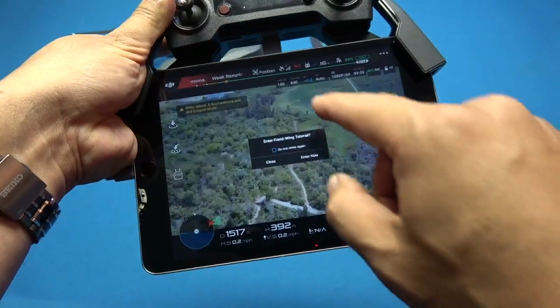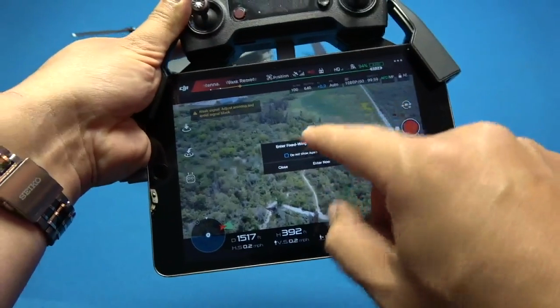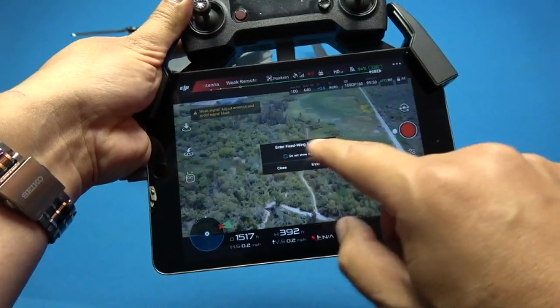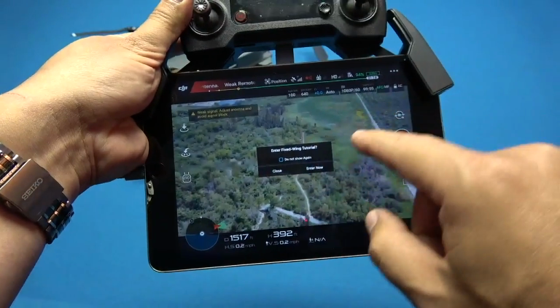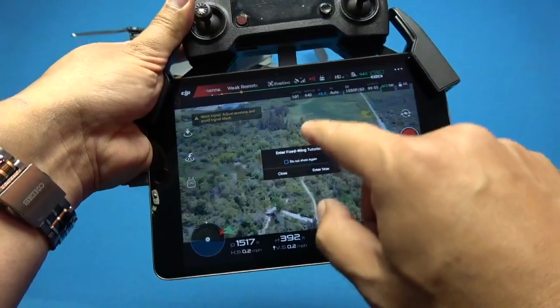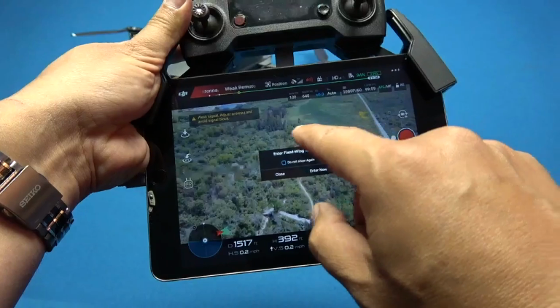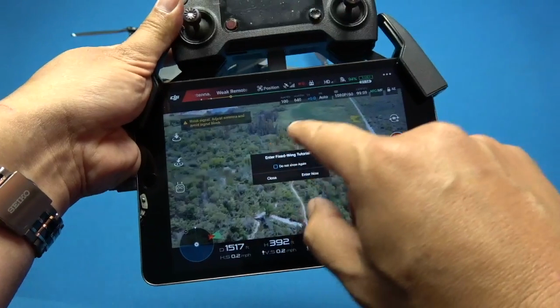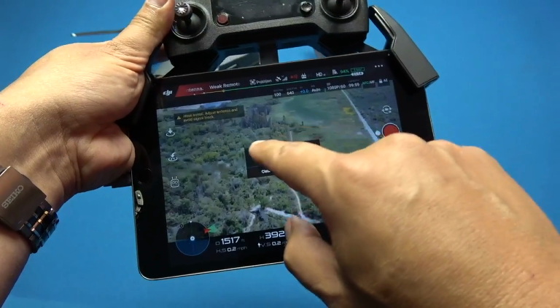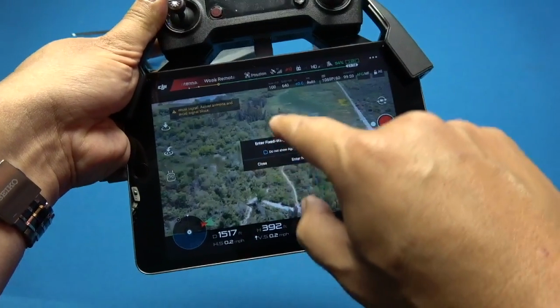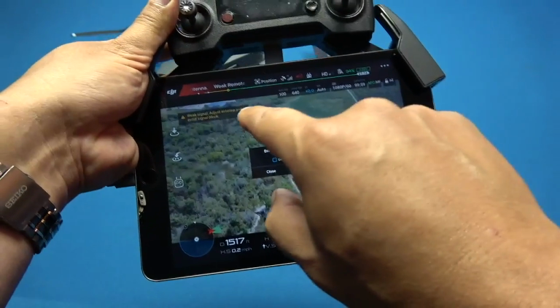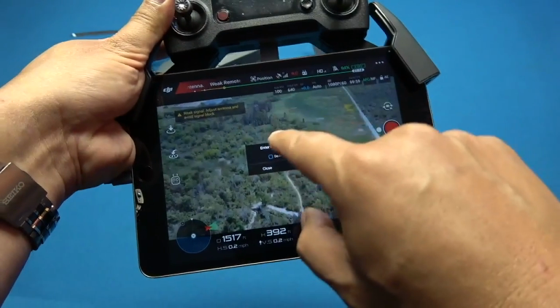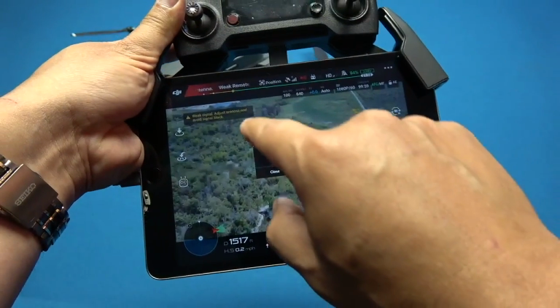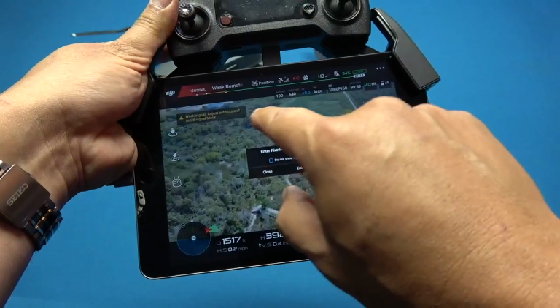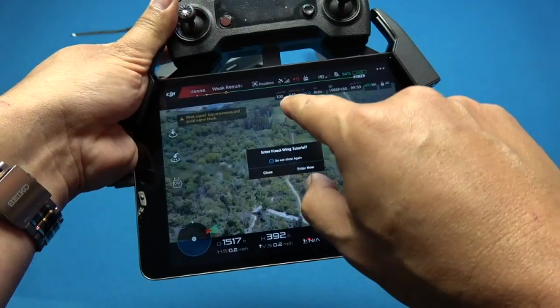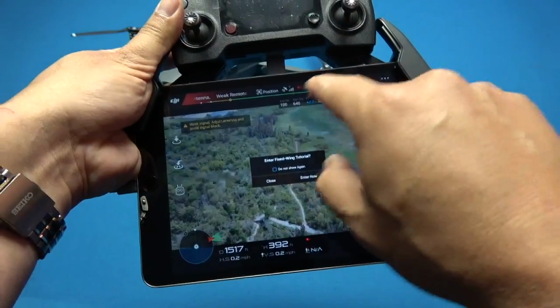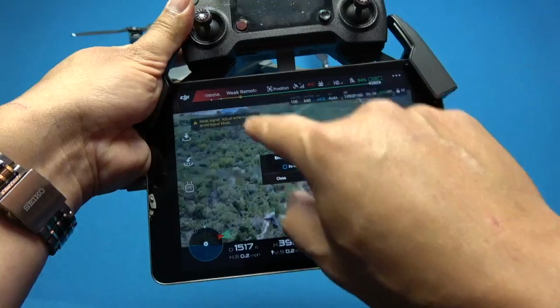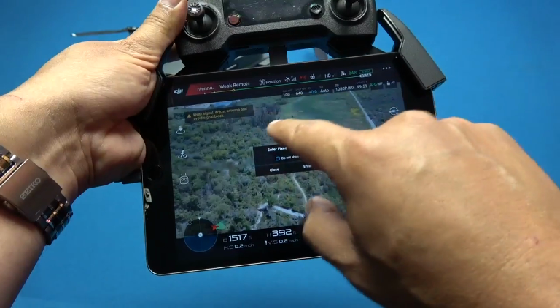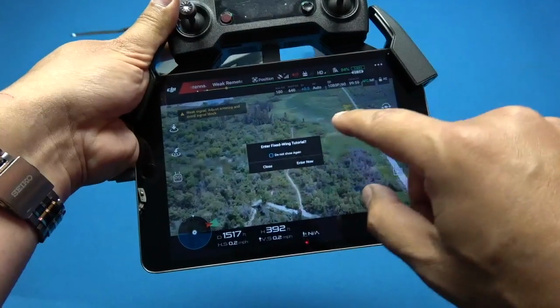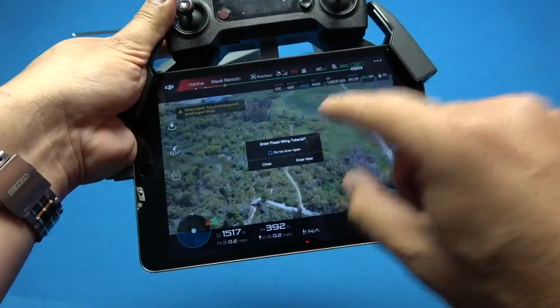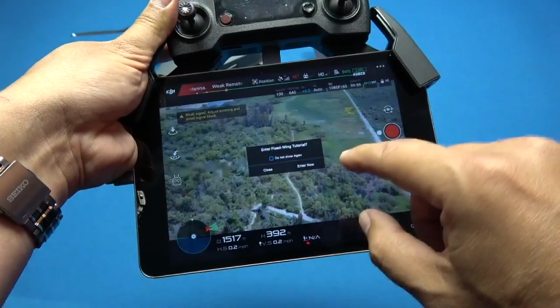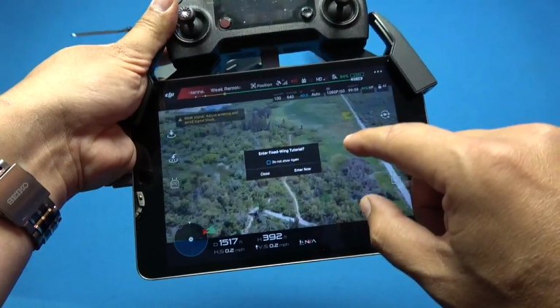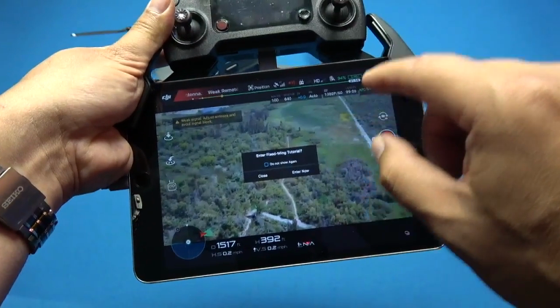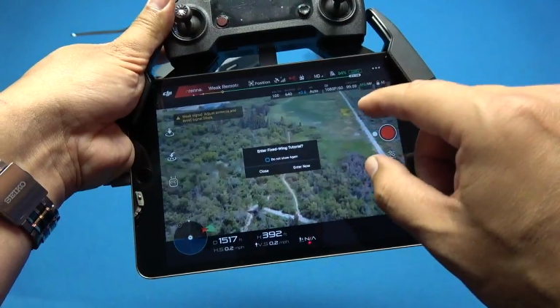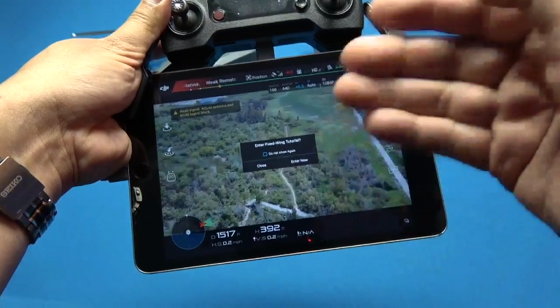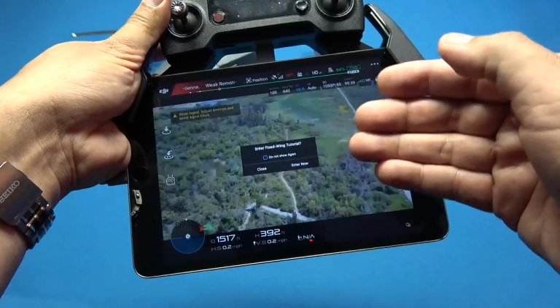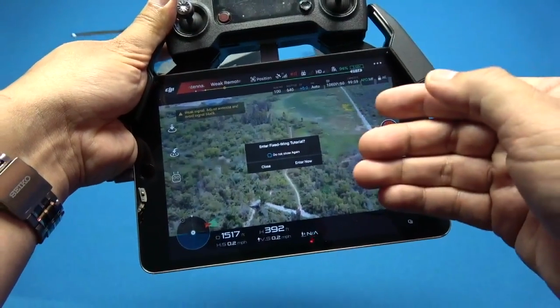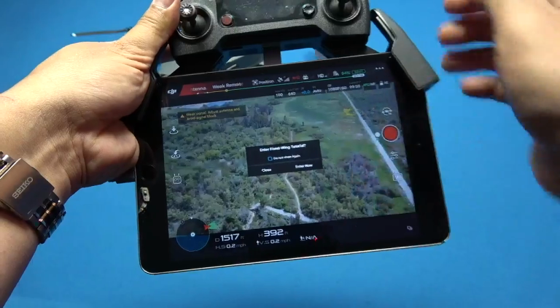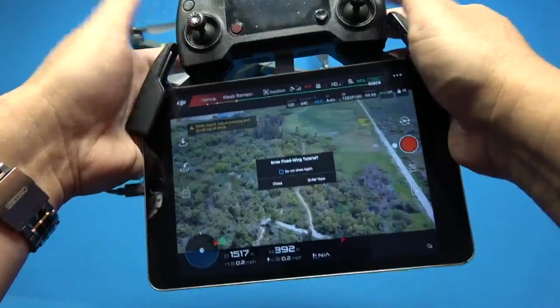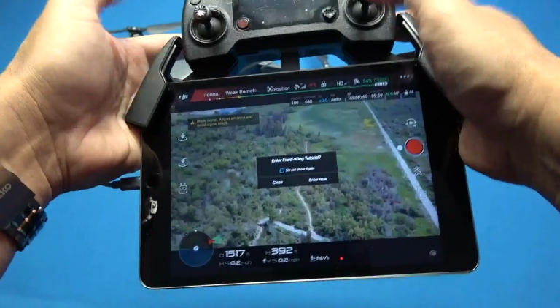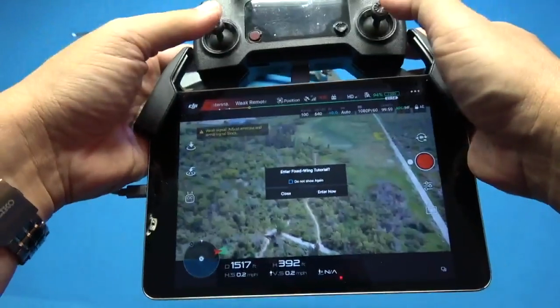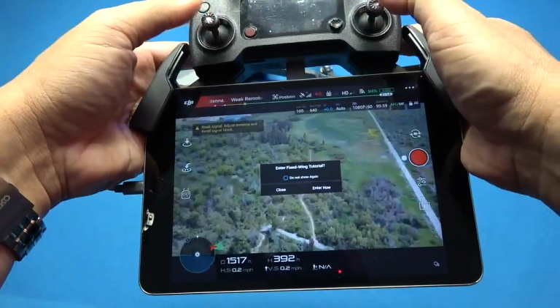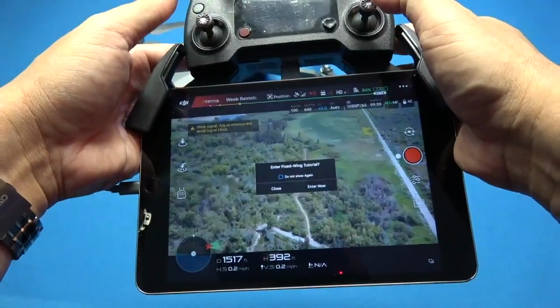This is a freeze frame I captured — I wanted to show you that once you get into an area with poor connection, it will knock you out of airplane mode and put you back into drone mode, and you can fly it like a normal UAV.